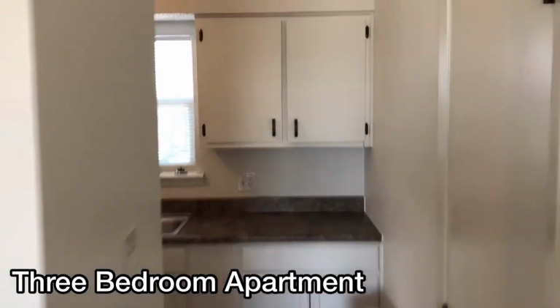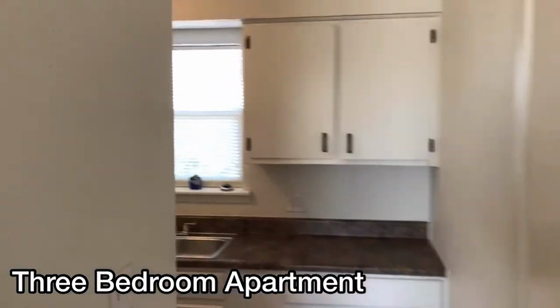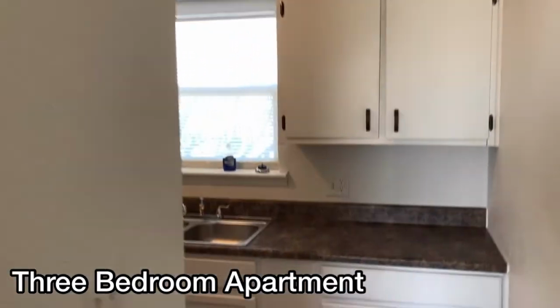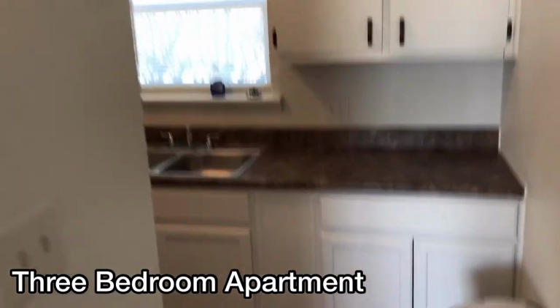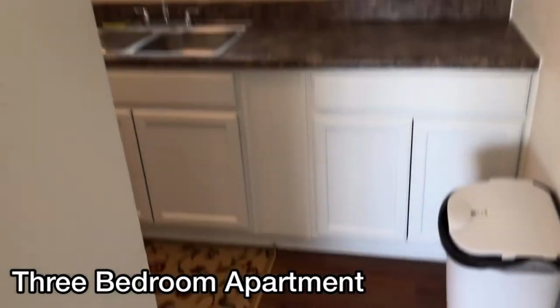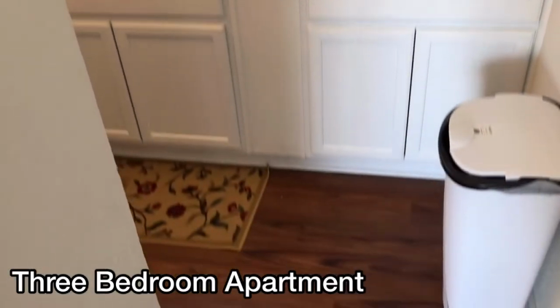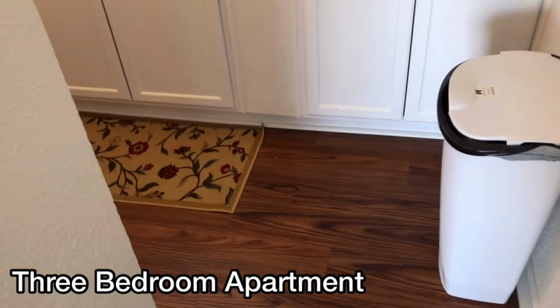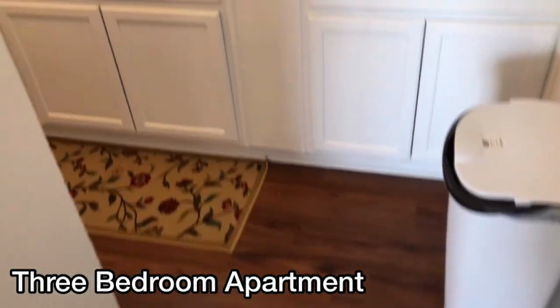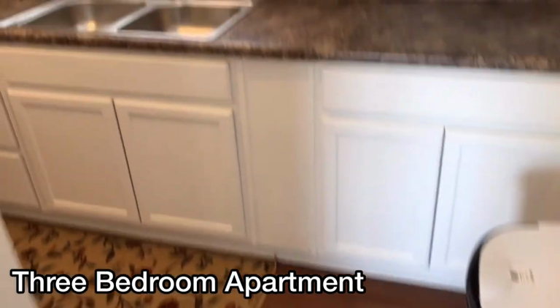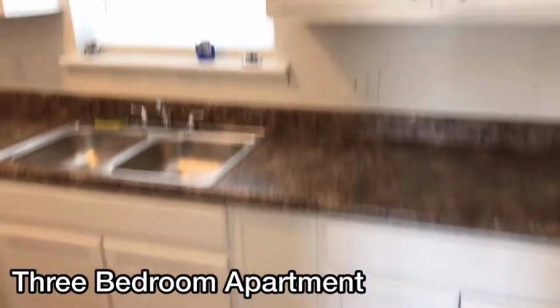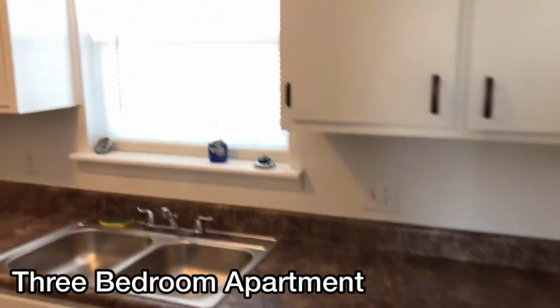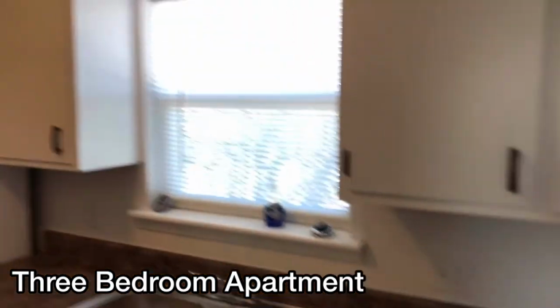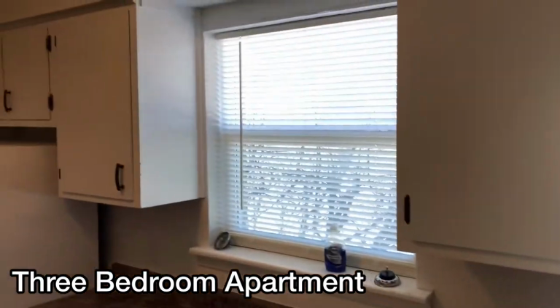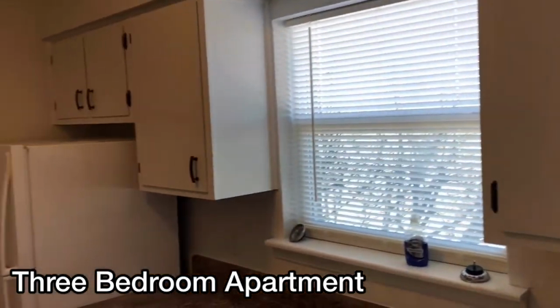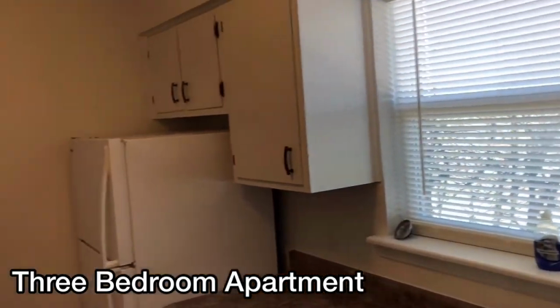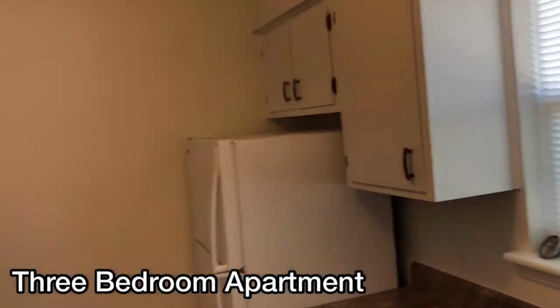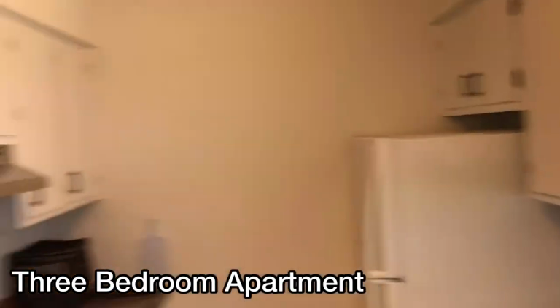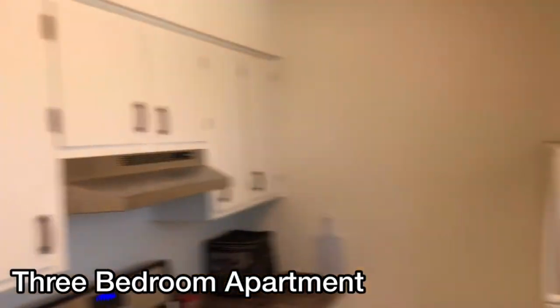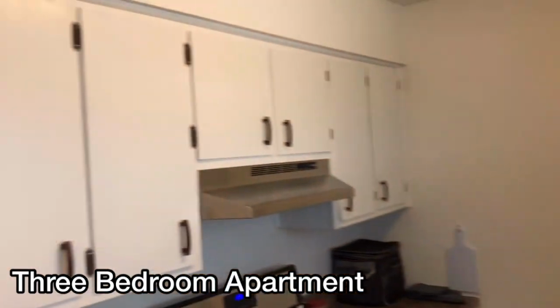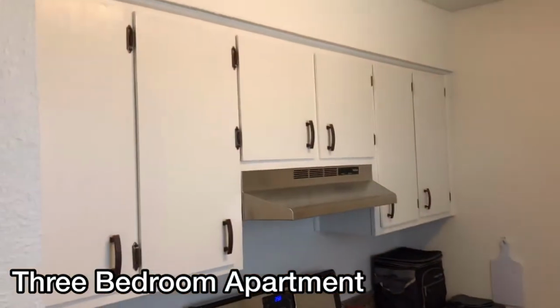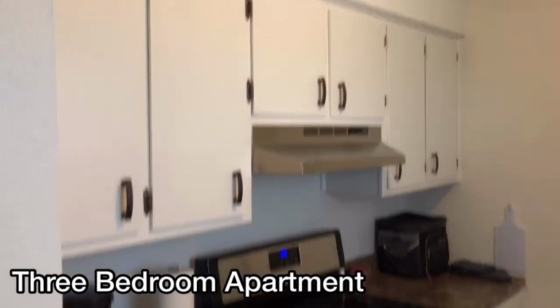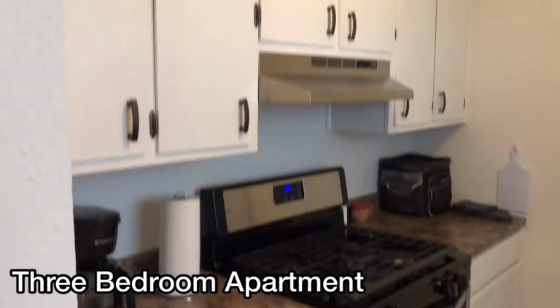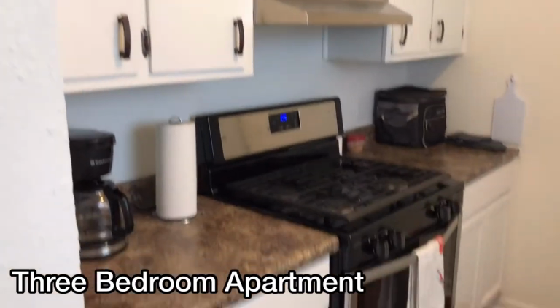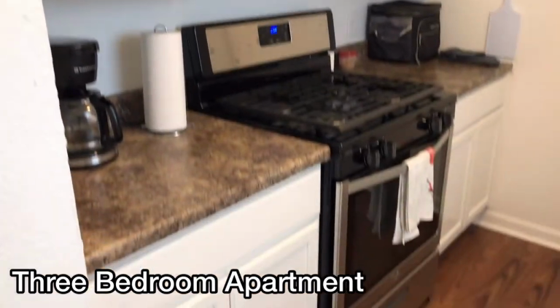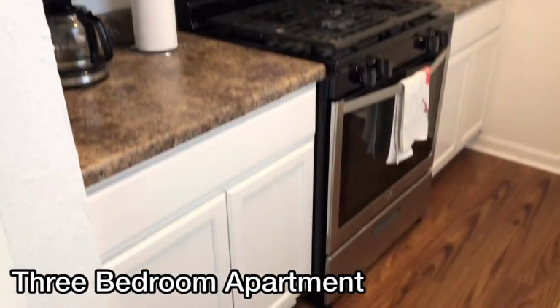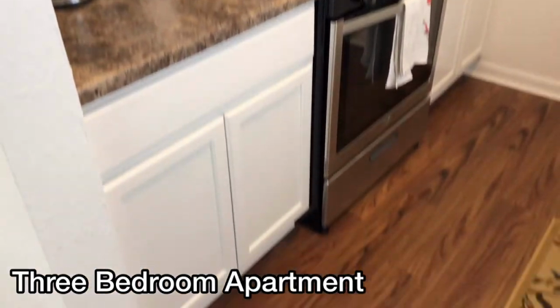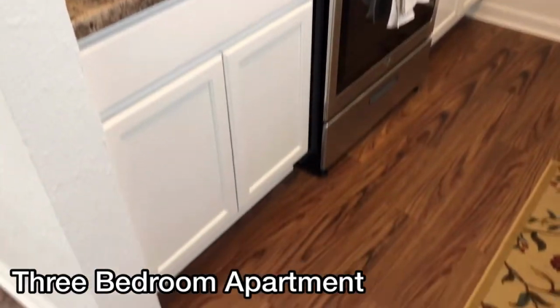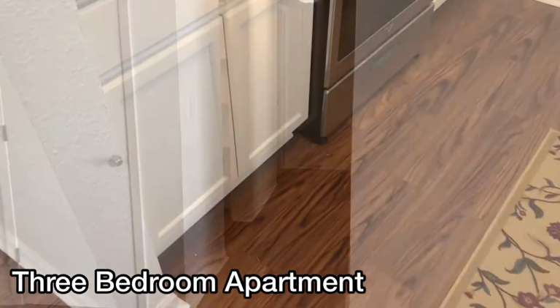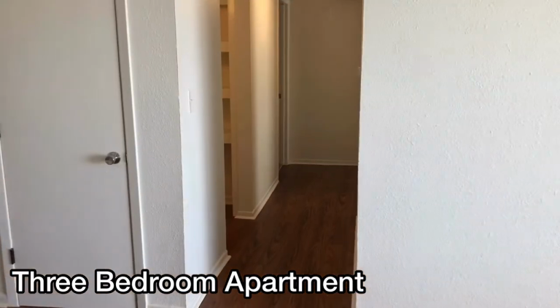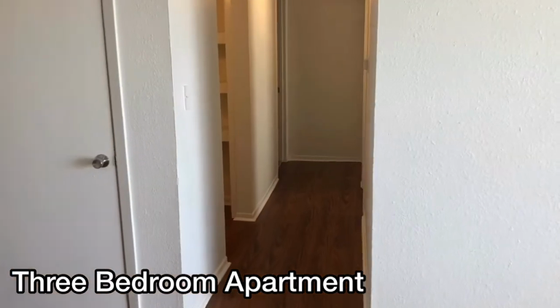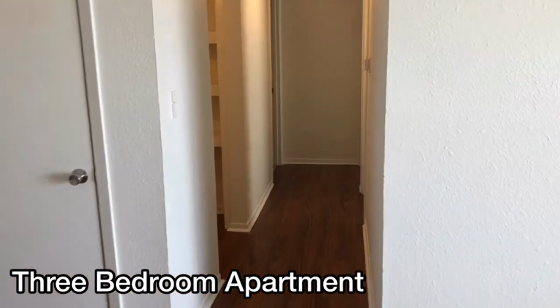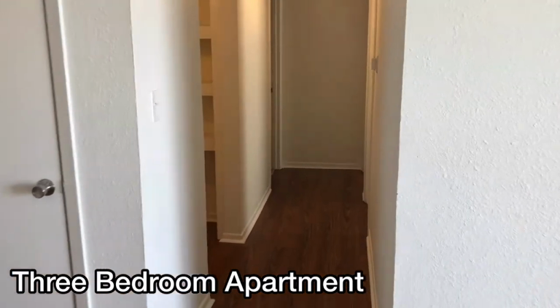From here we go into the kitchen. The kitchens have tons of storage, wood floors, lots of cabinets, a full-size fridge, stainless steel stove and exhaust fan — totally remodeled.